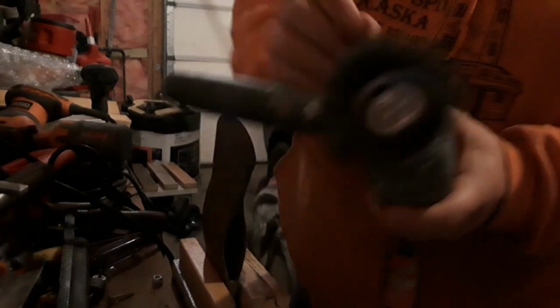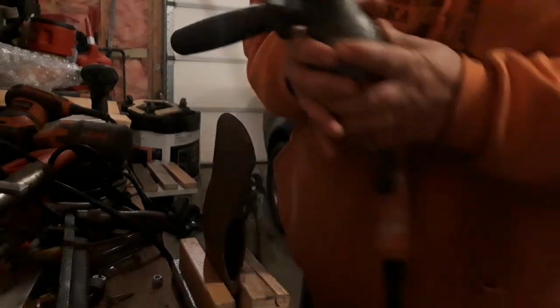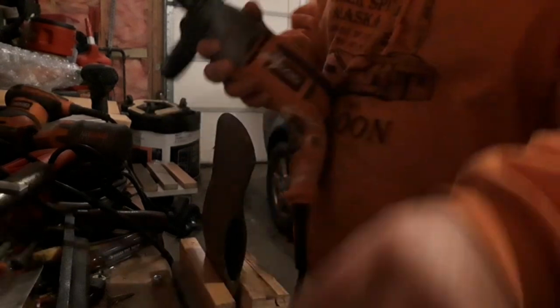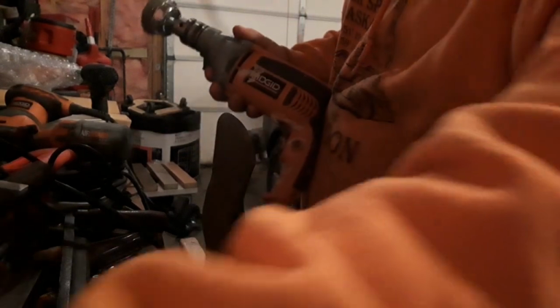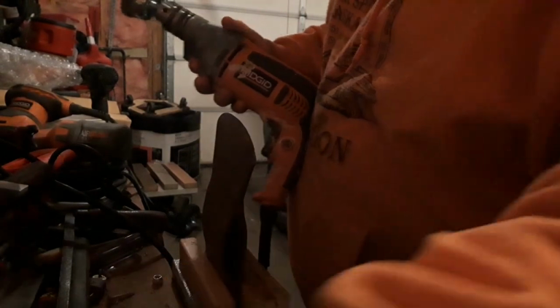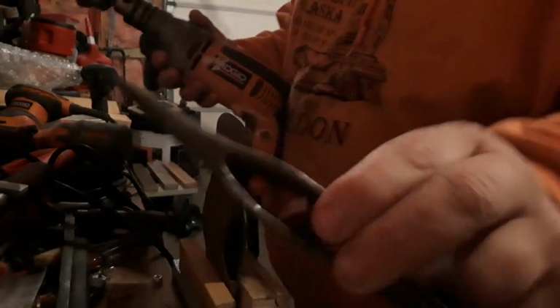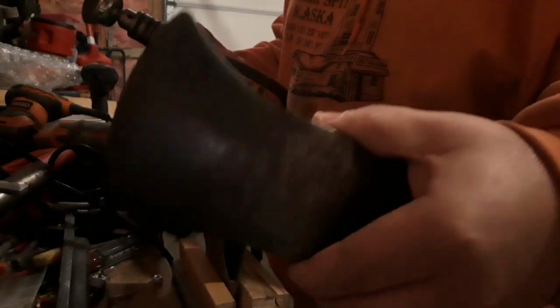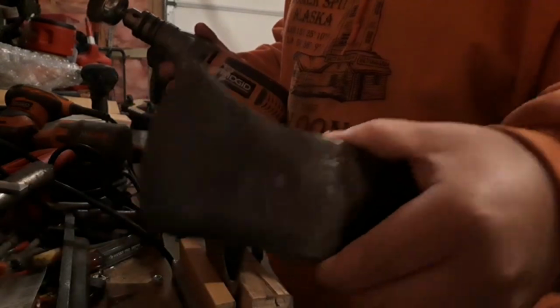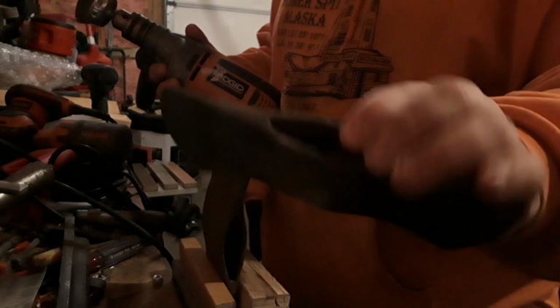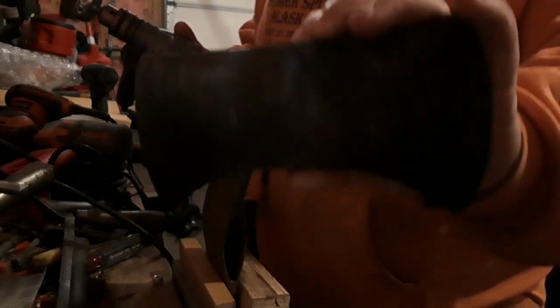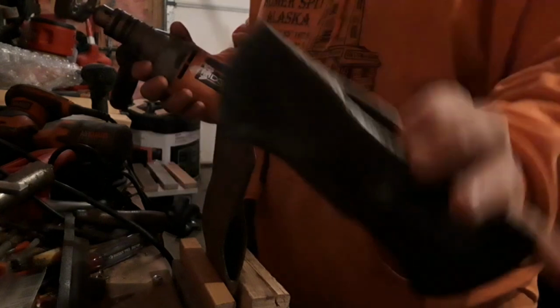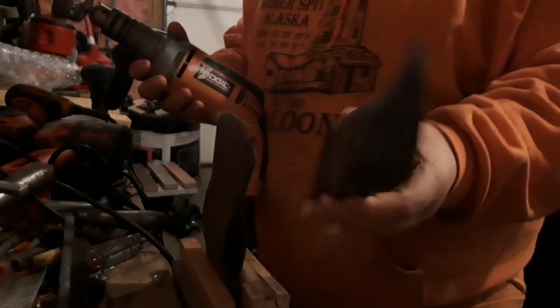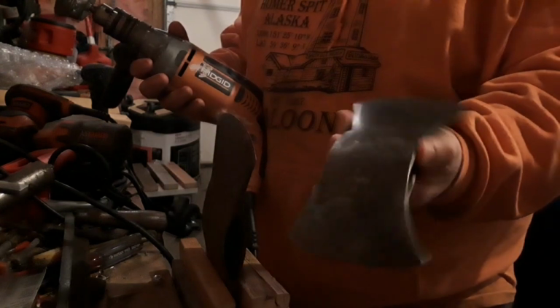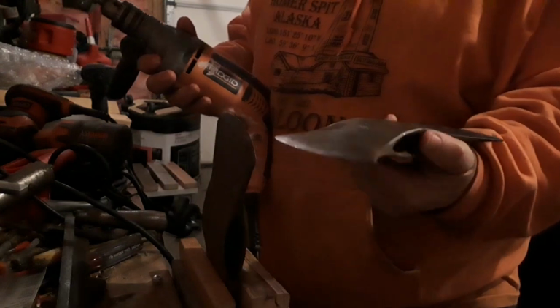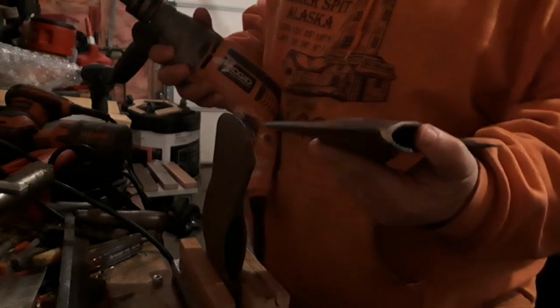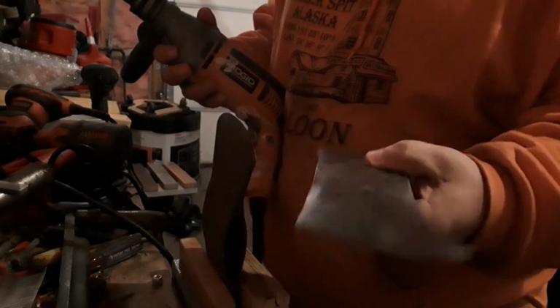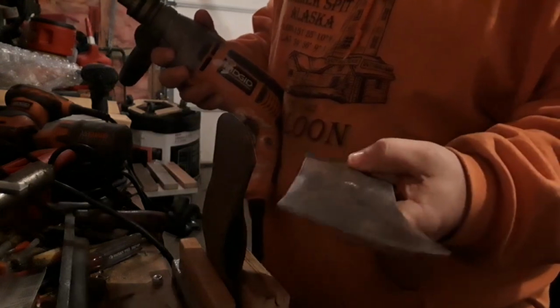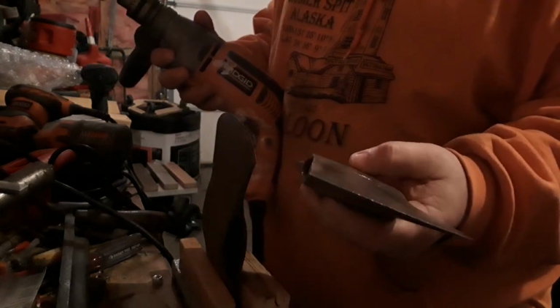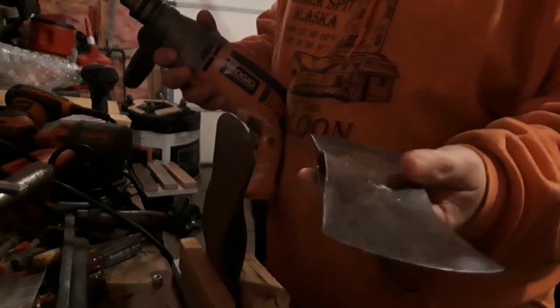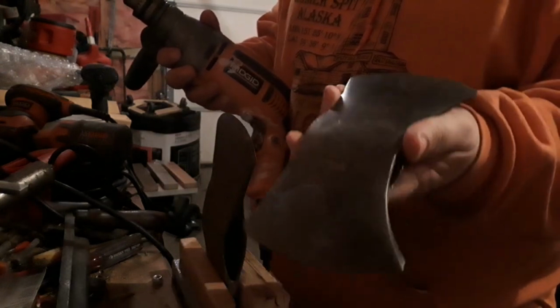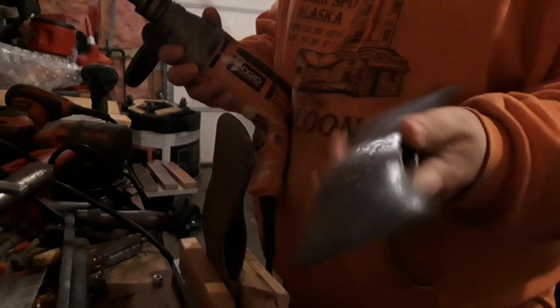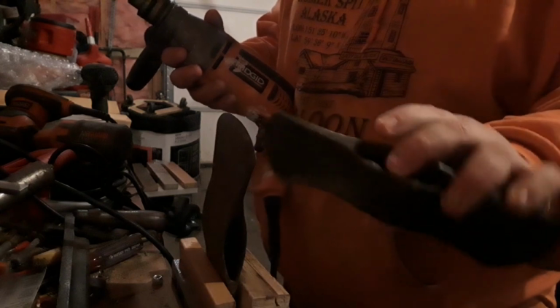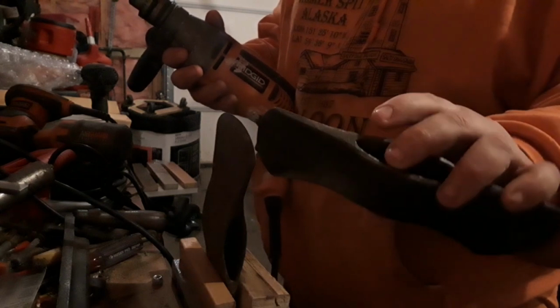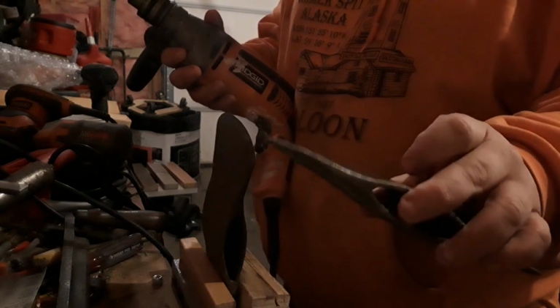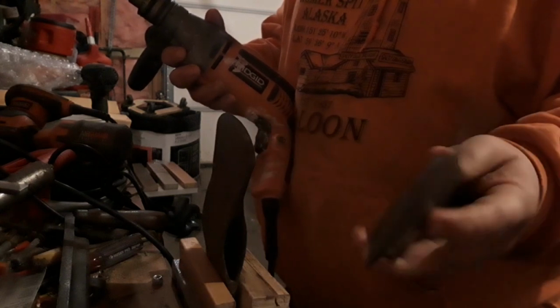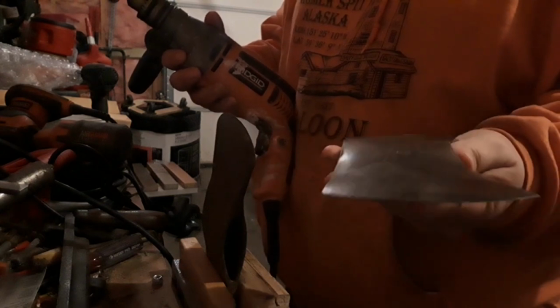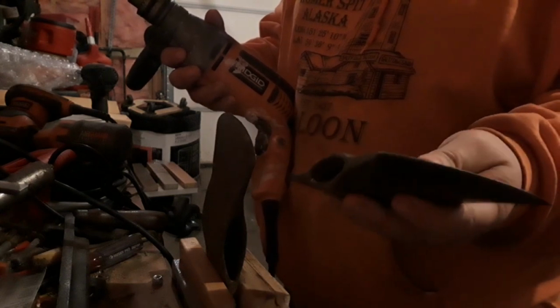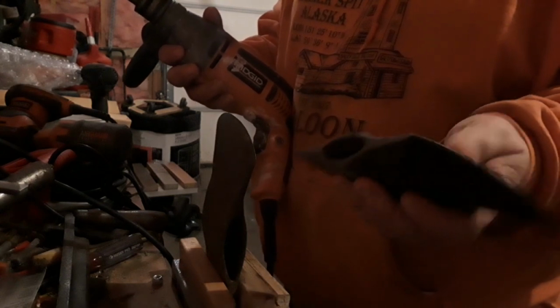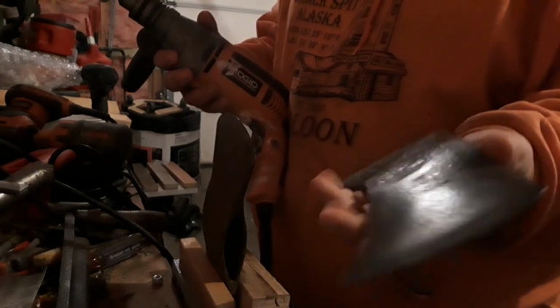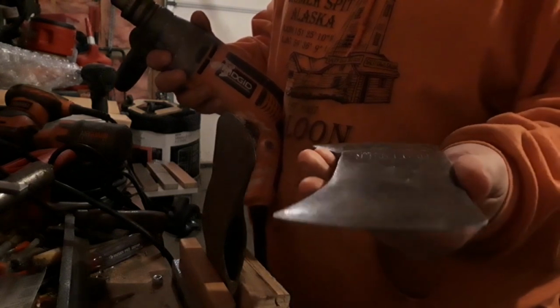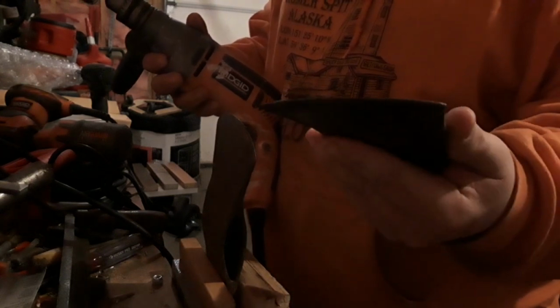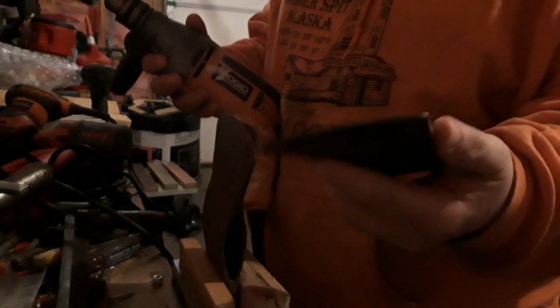I don't ever take the heavy — I don't polish, is what I'm trying to say. I like to leave them so they're black. They got some rust in the pit, stuff like that. And when I get done here, I'll put a little oil on them. That kind of really brings out the vintage color to them.